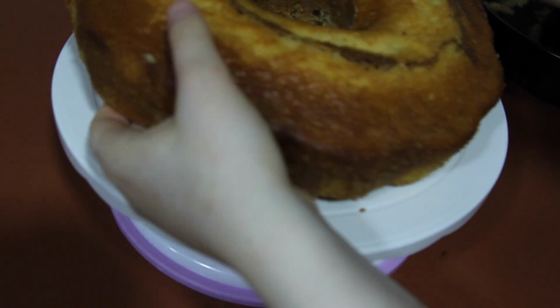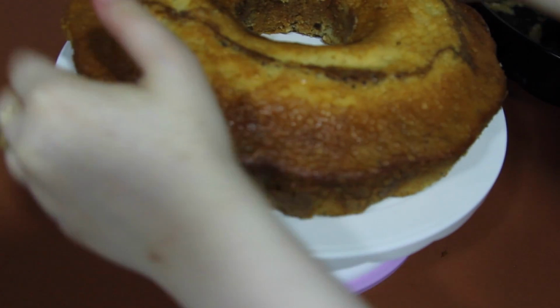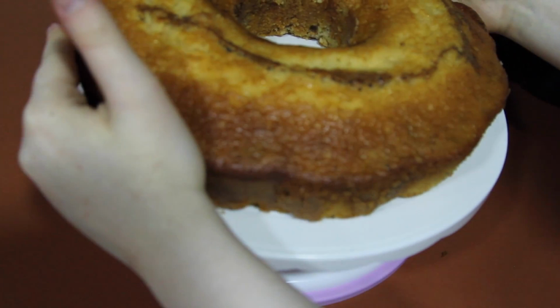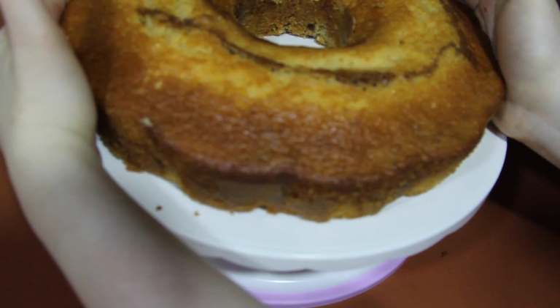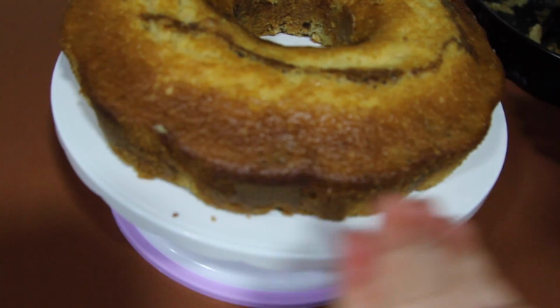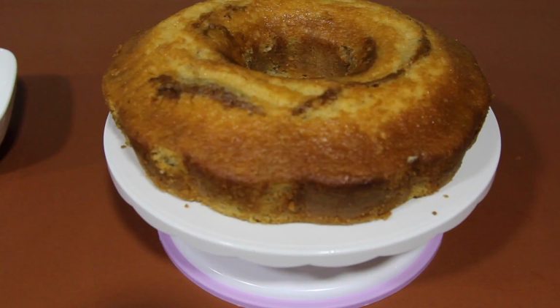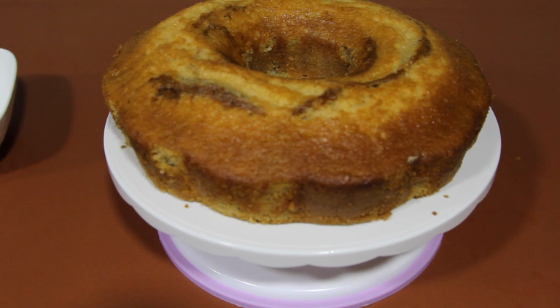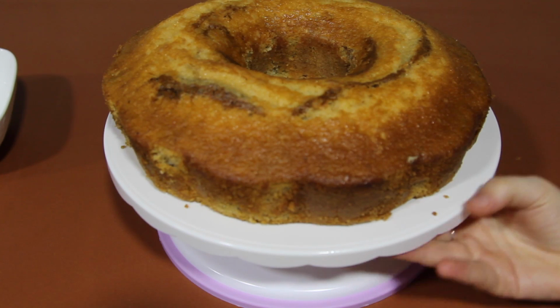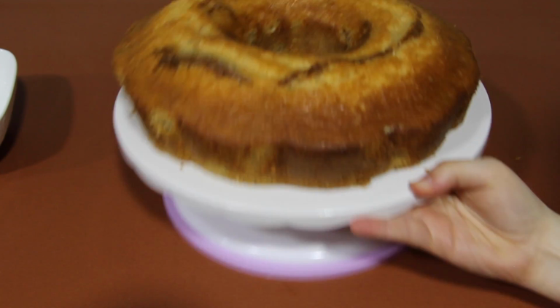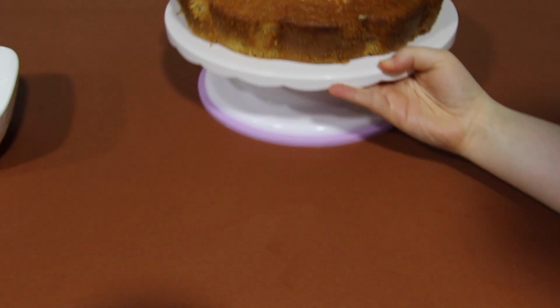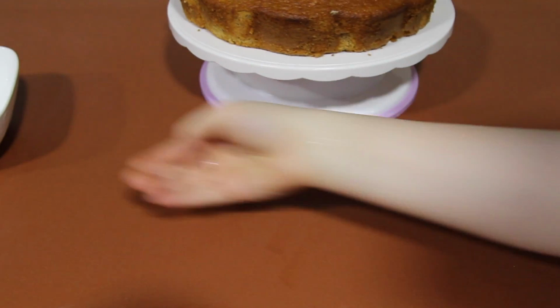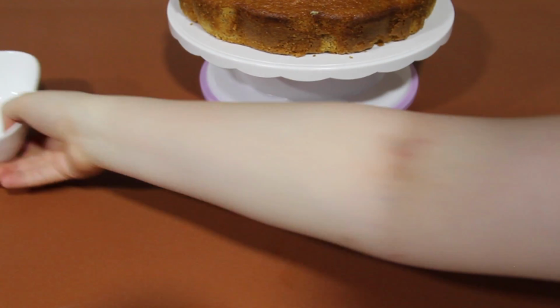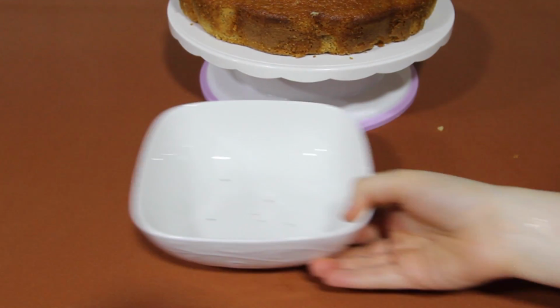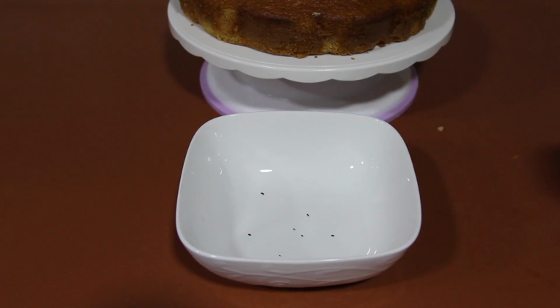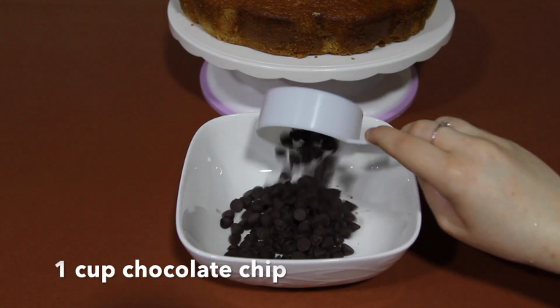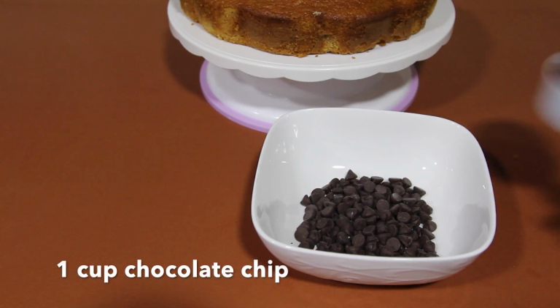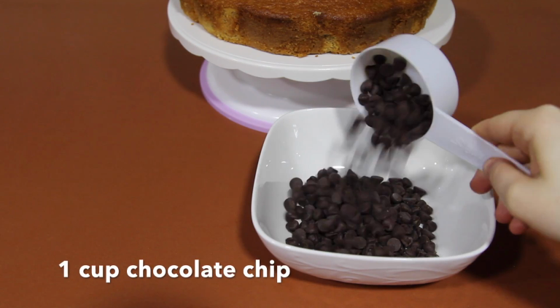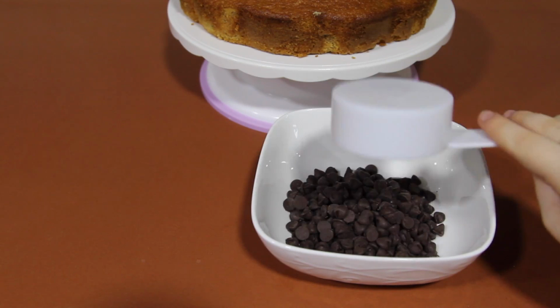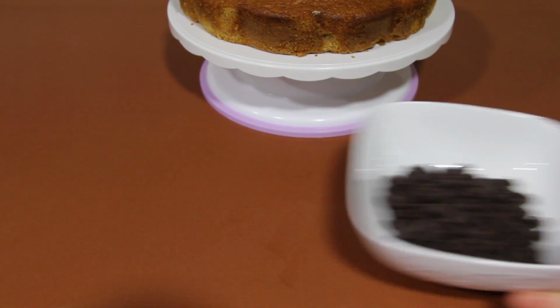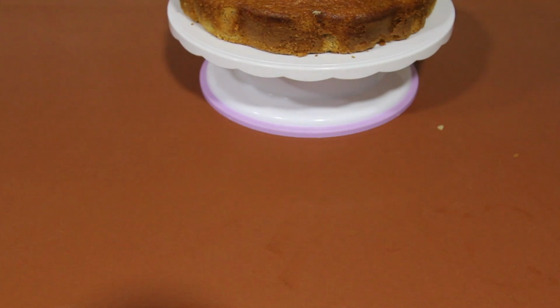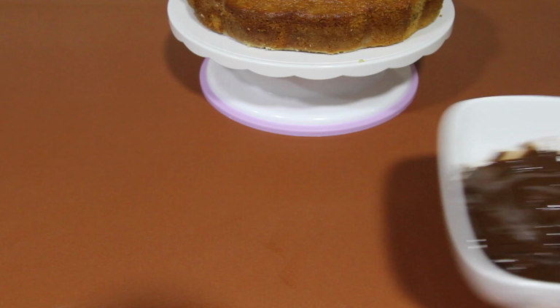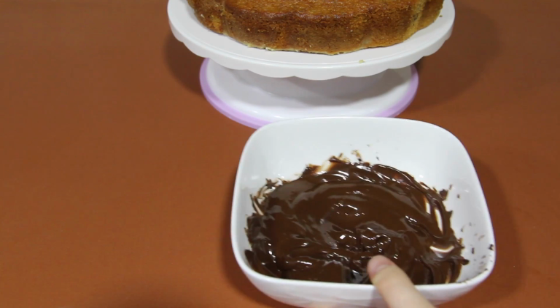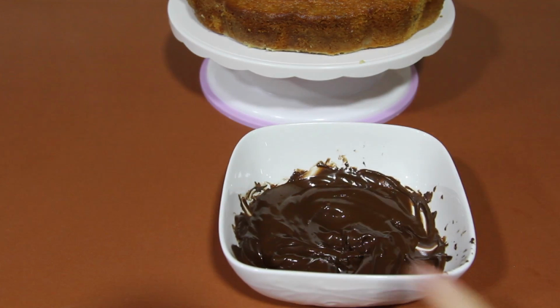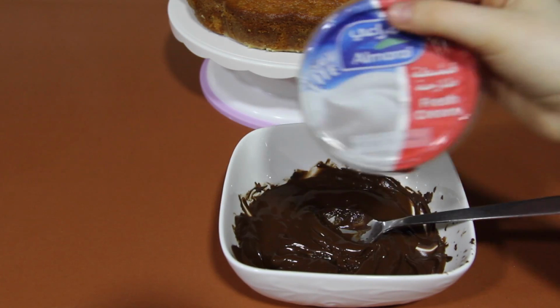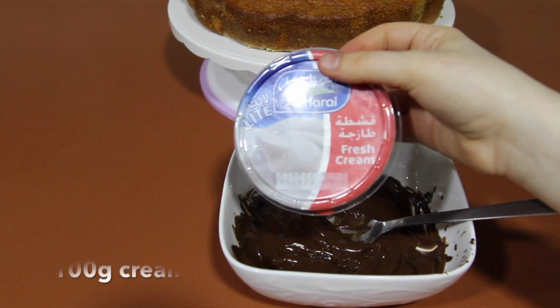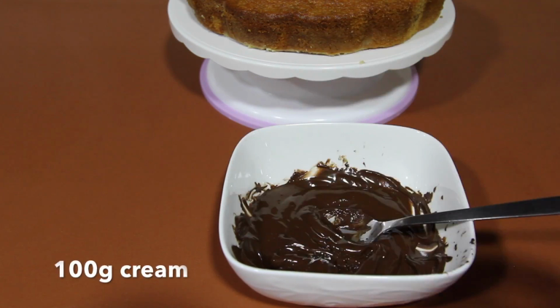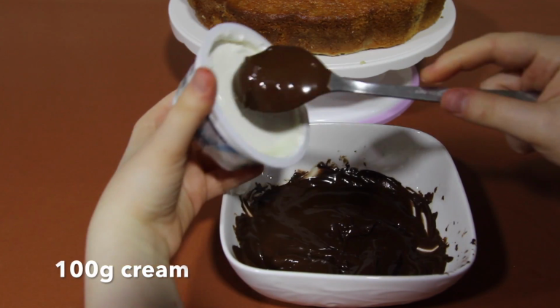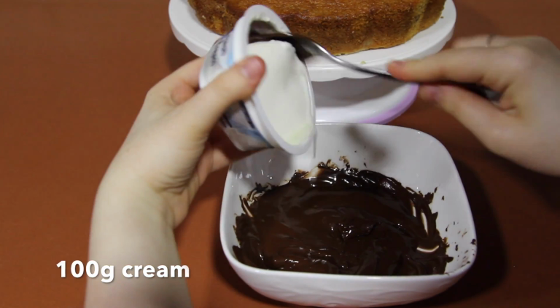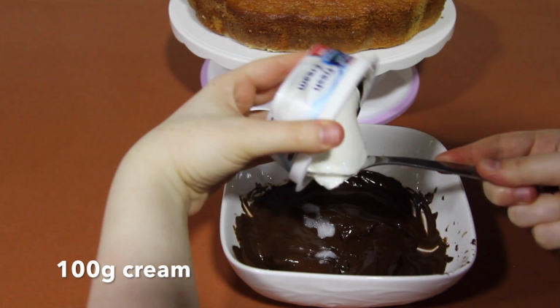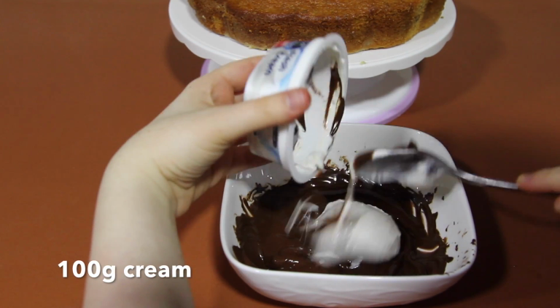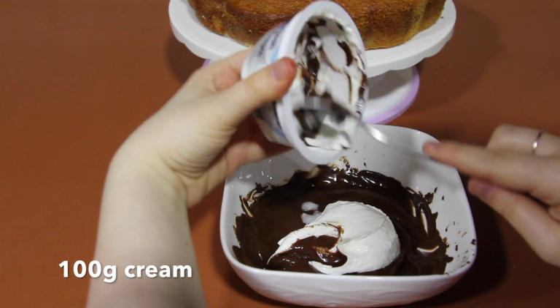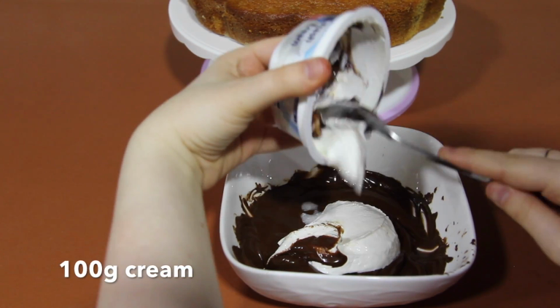When your cake is ready, let it cool down. In a bowl, microwave 1 cup of chocolate chips, add 100 grams of cream, and mix it until smooth.